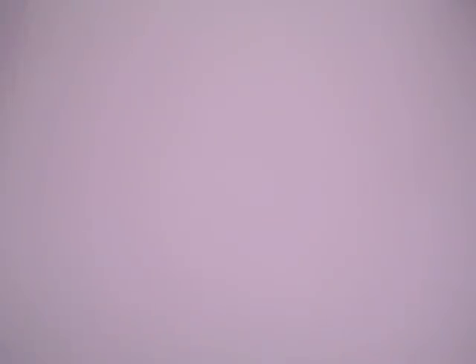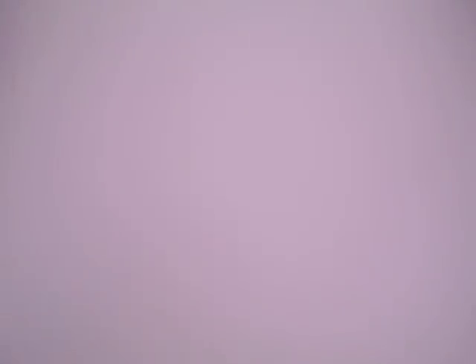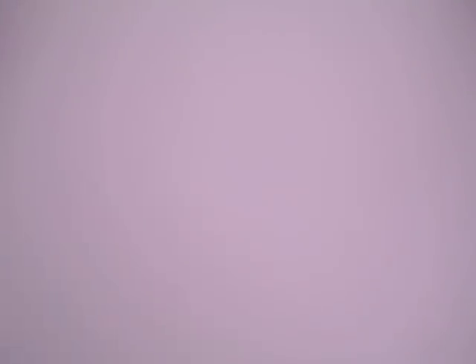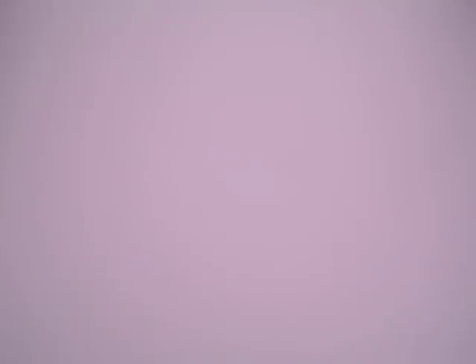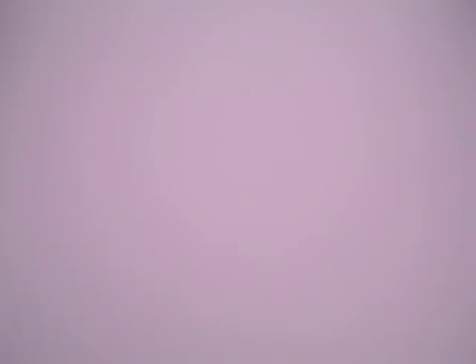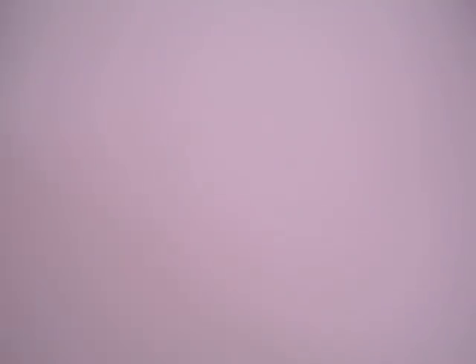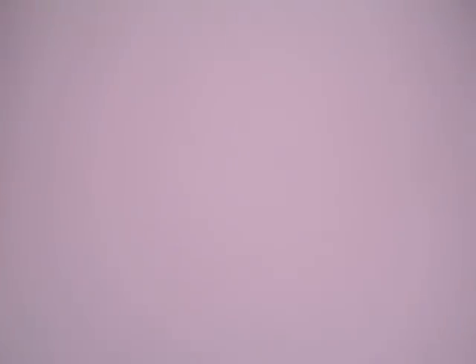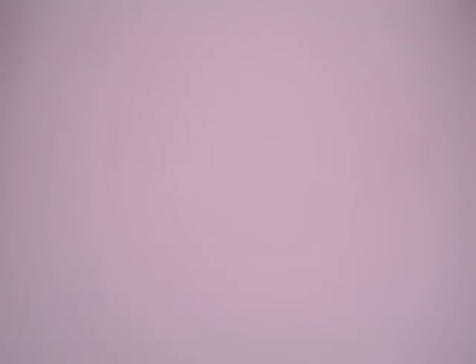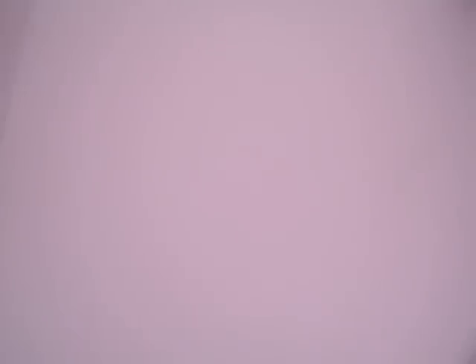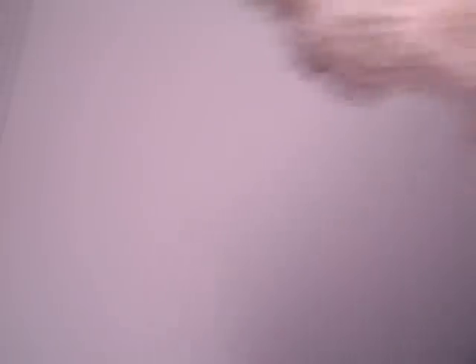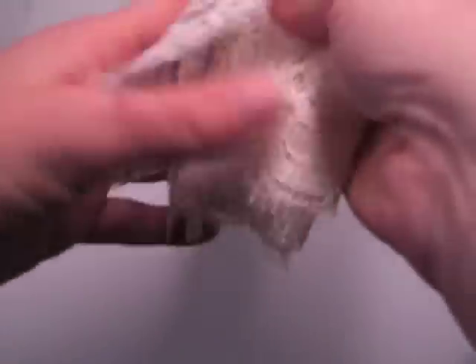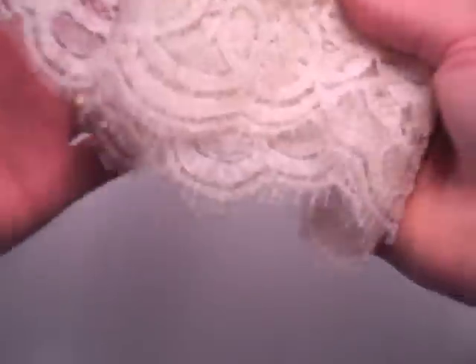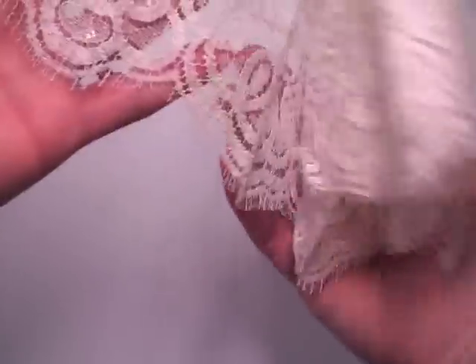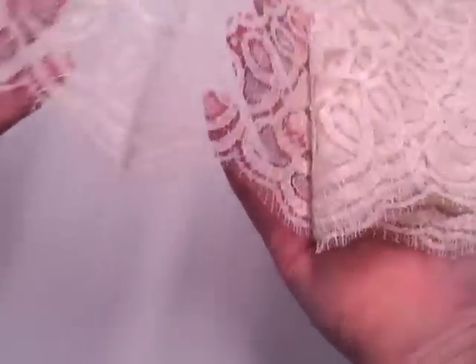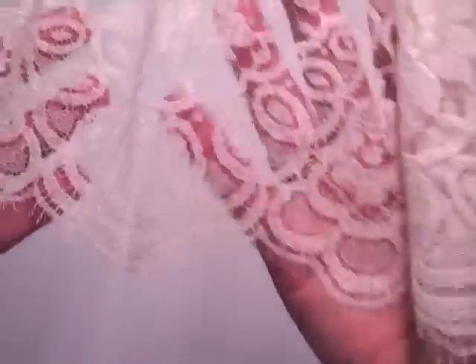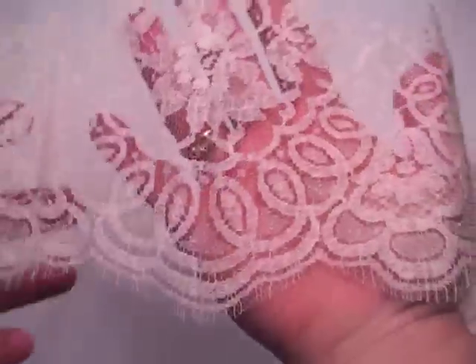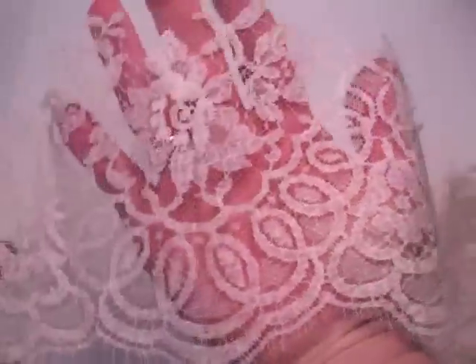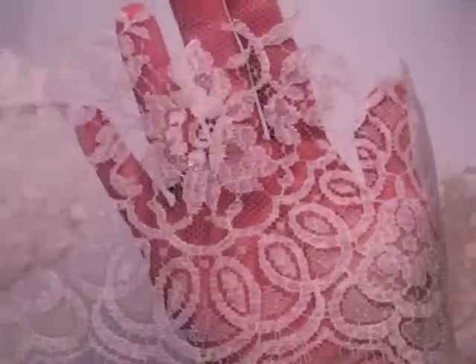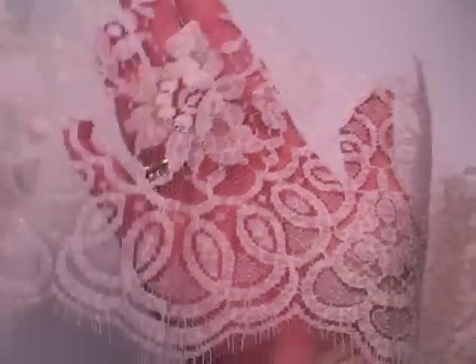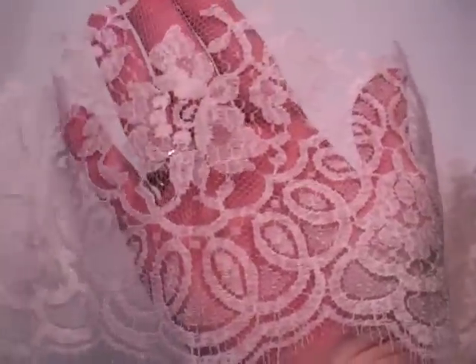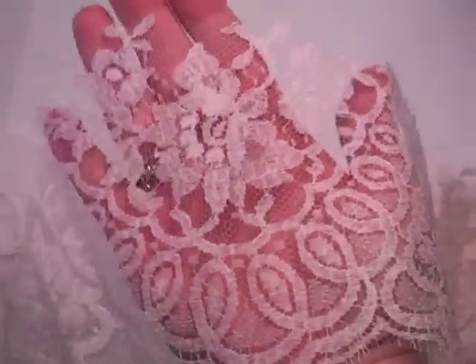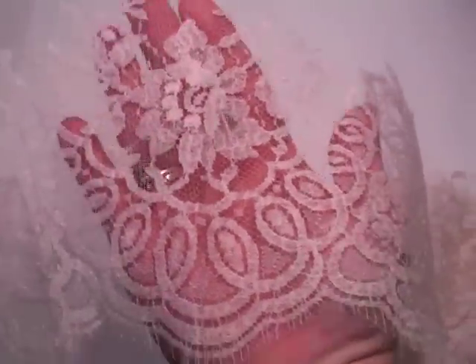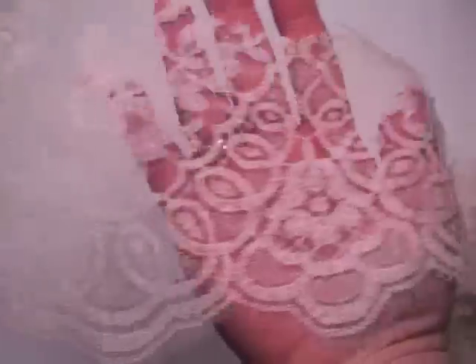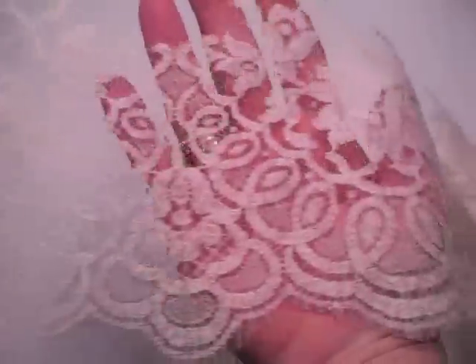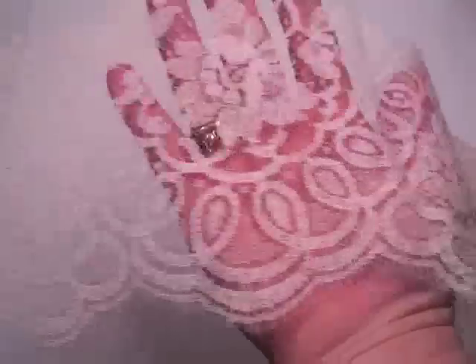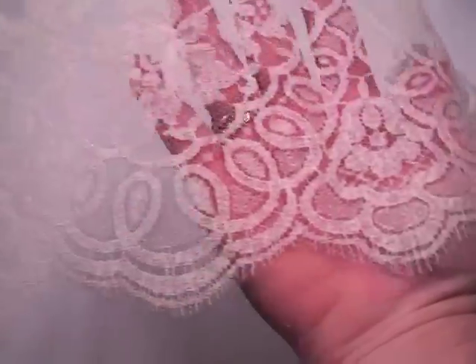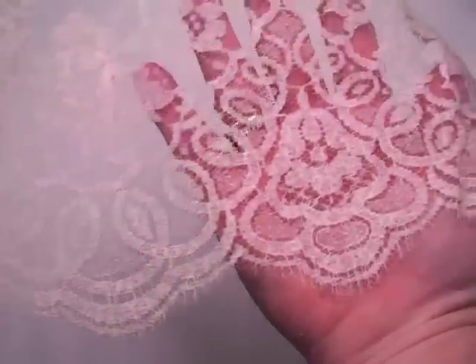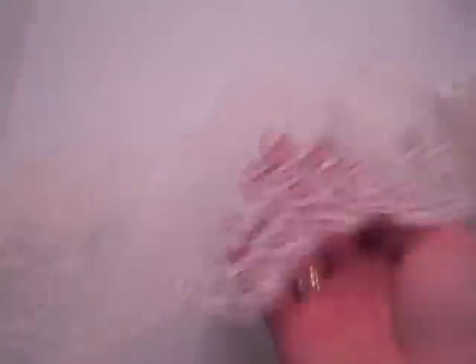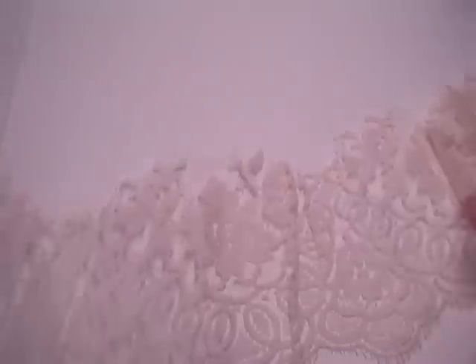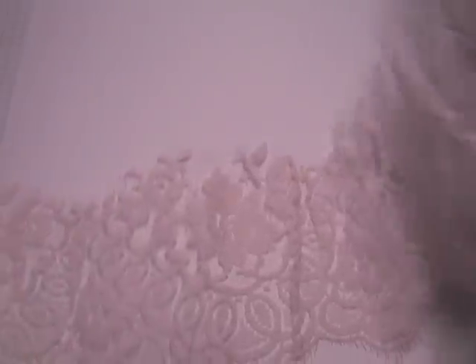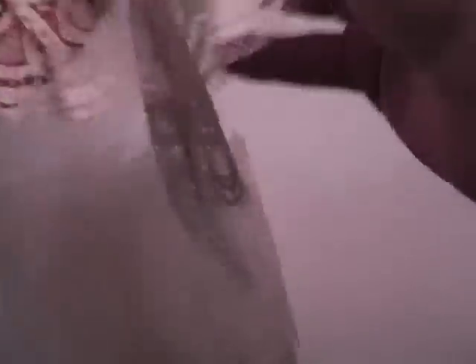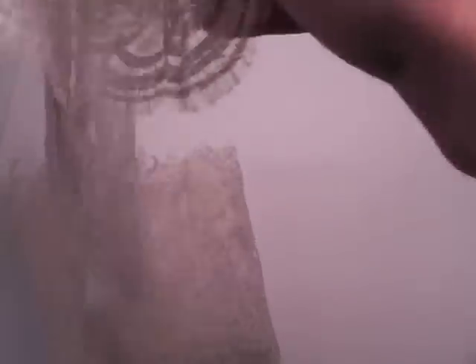Now this one is more like a trim. It's like a bridal trim and I only have one of these. This one is called Macy. It's very wide and just really pretty. So again this one's called Macy.